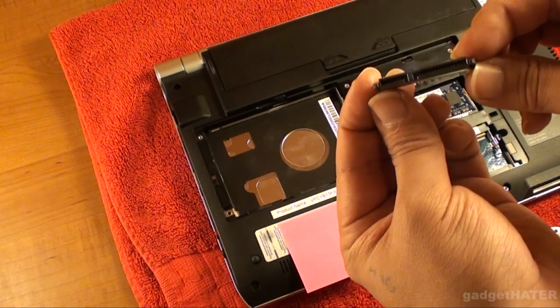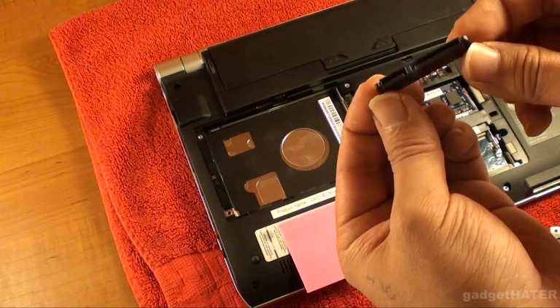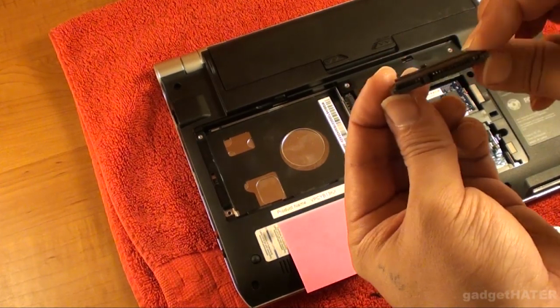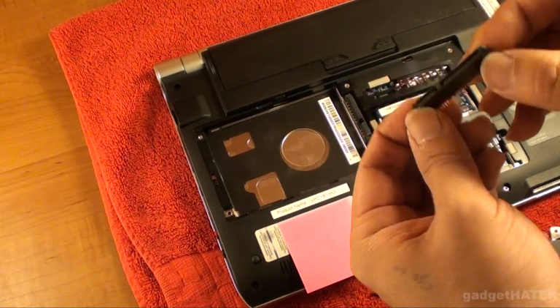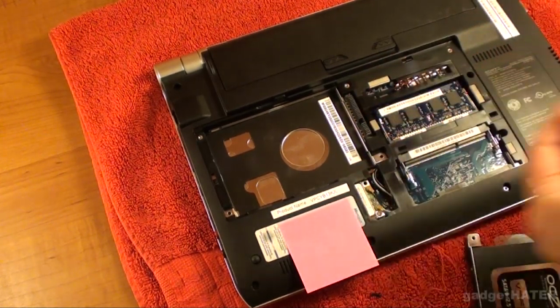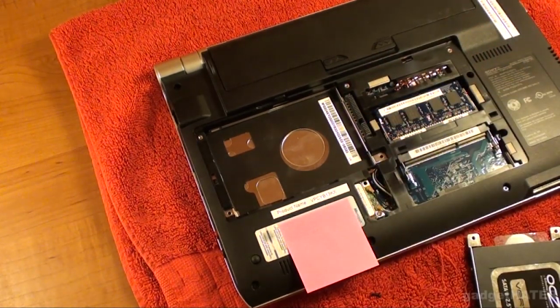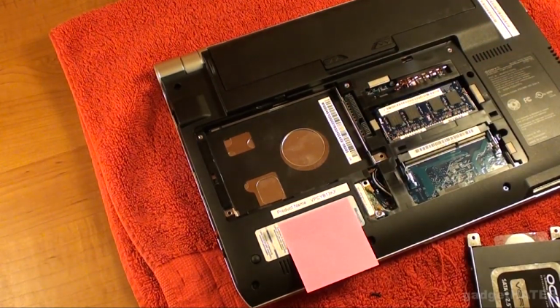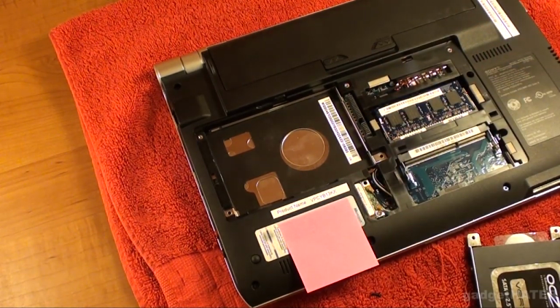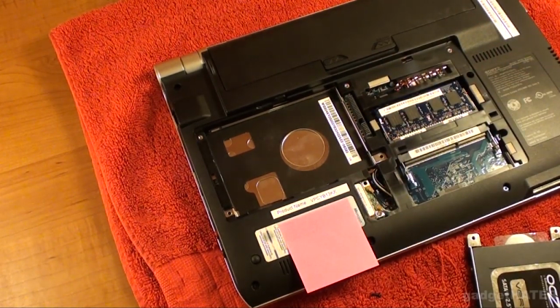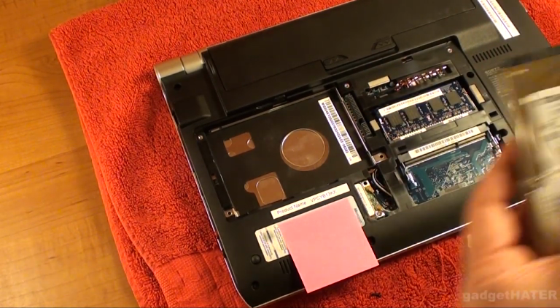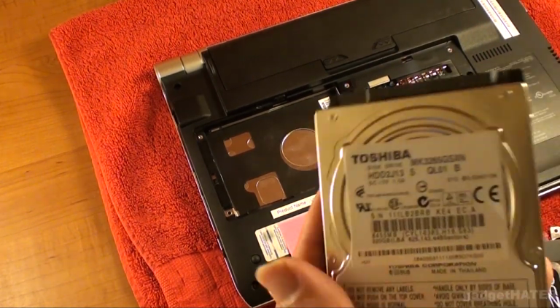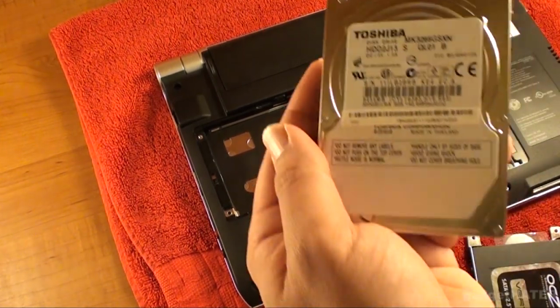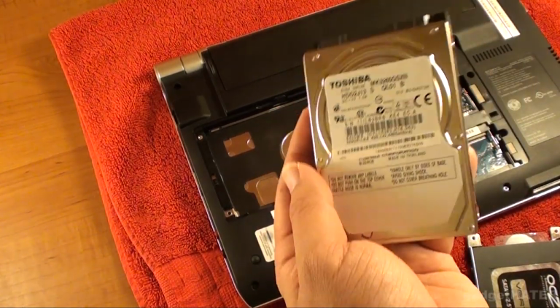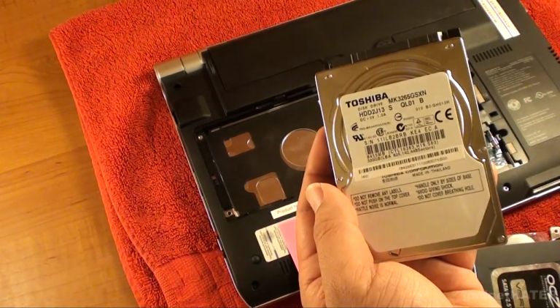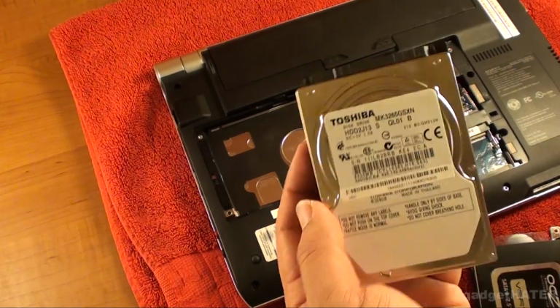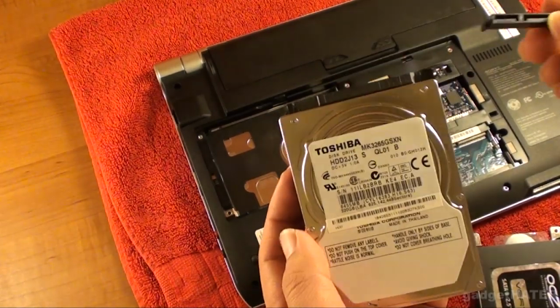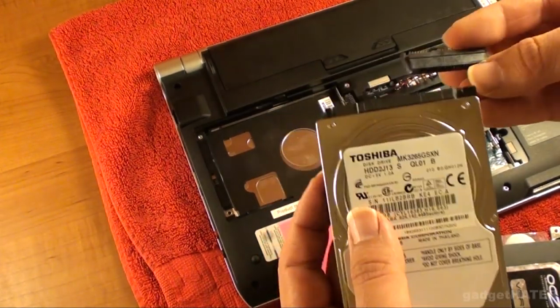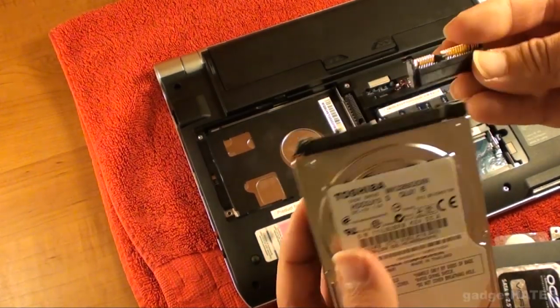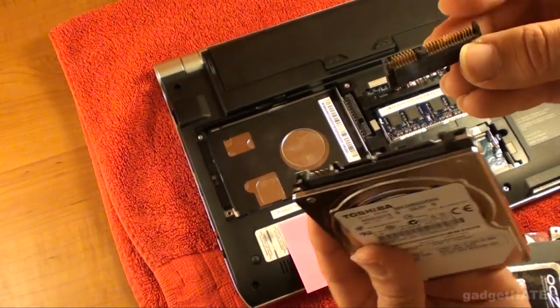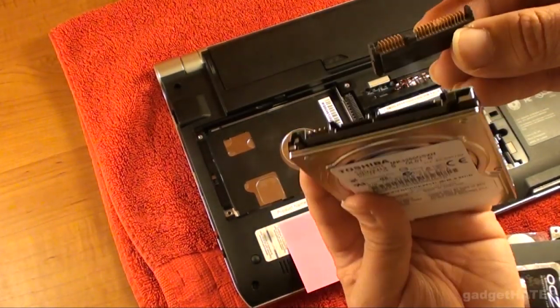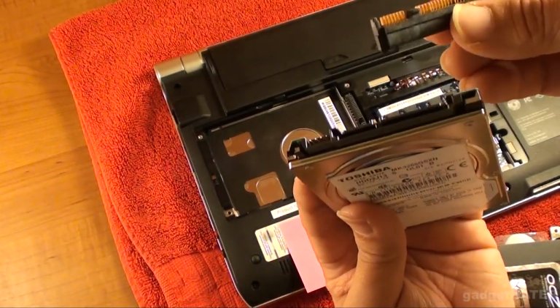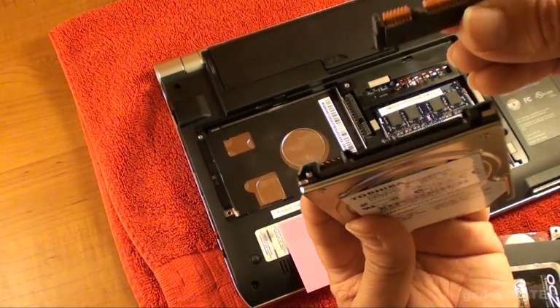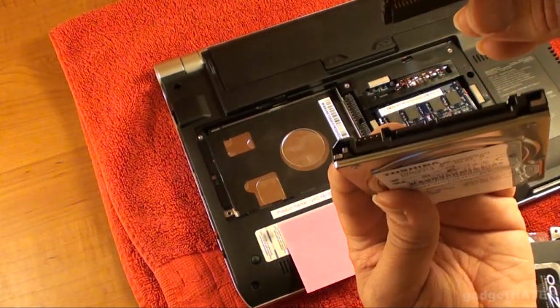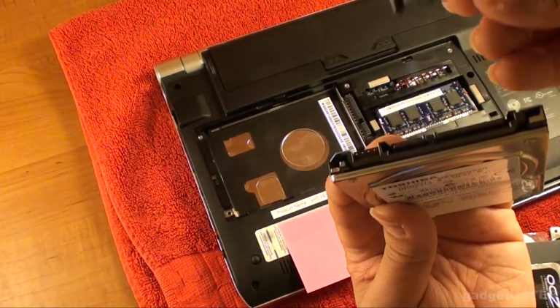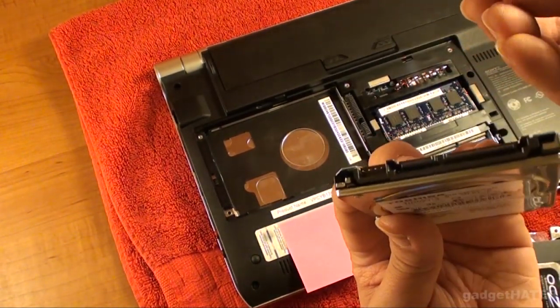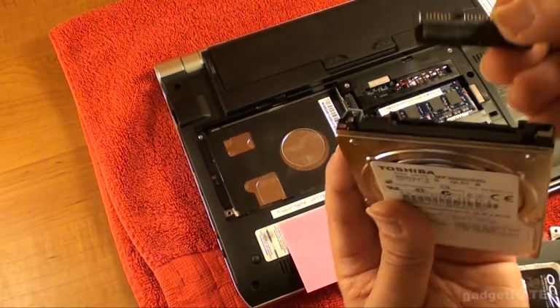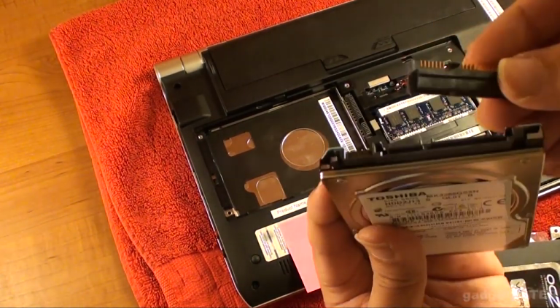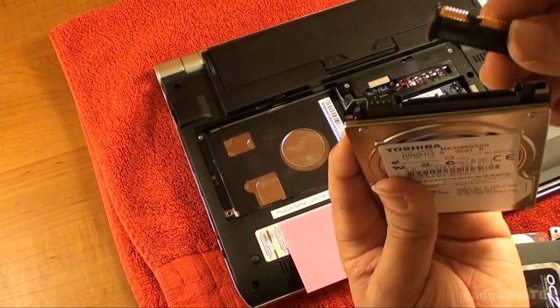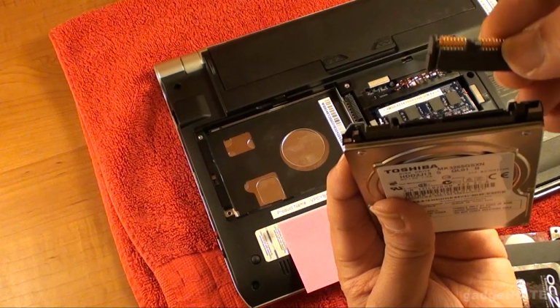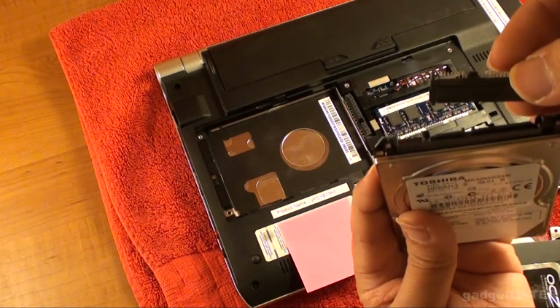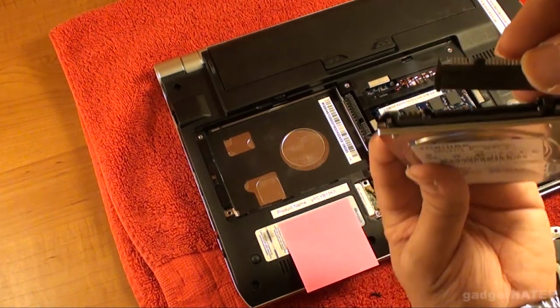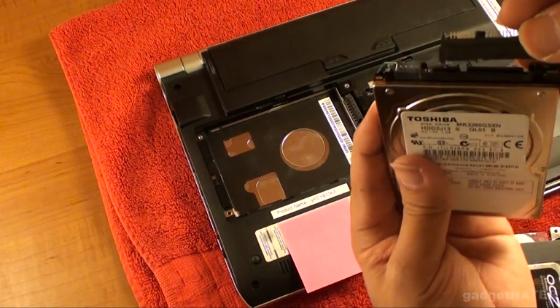And there it is, close up. That's the original Toshiba drive that ships with the VAIO YB — I believe that's a 320GB model.